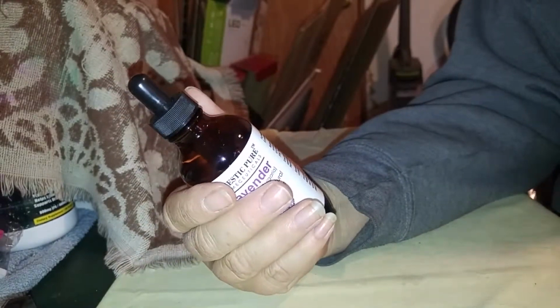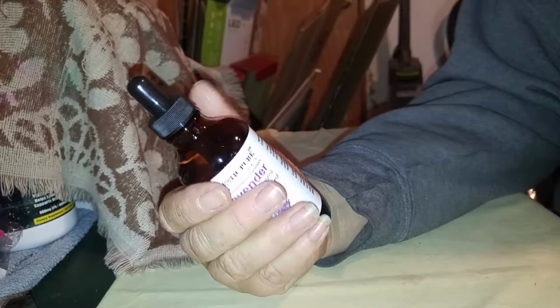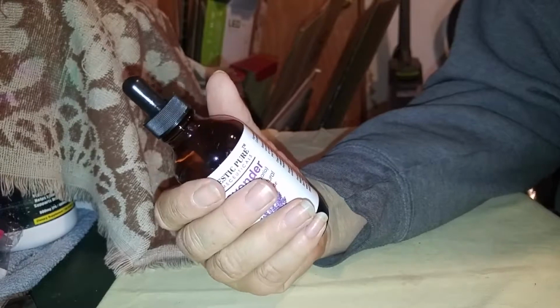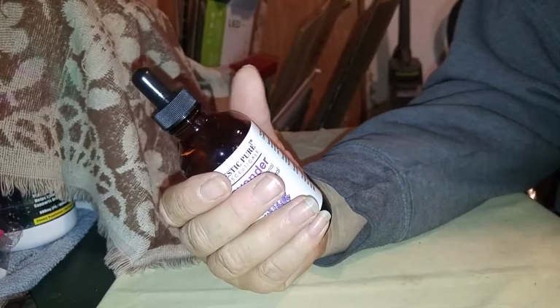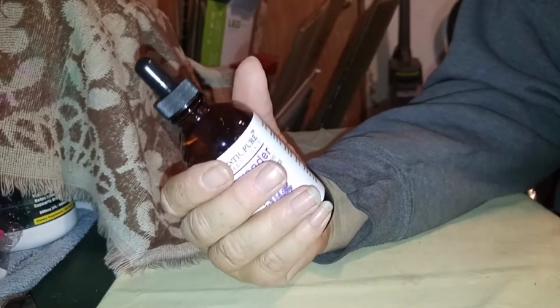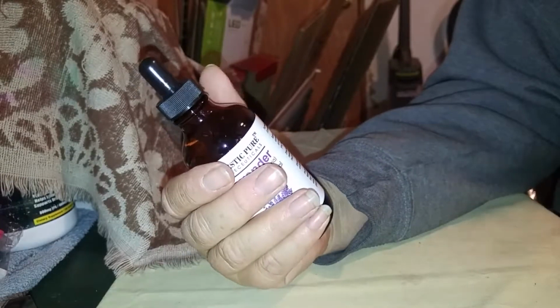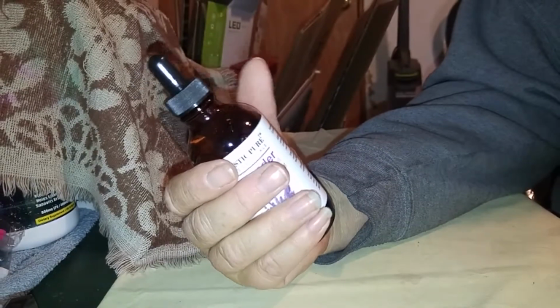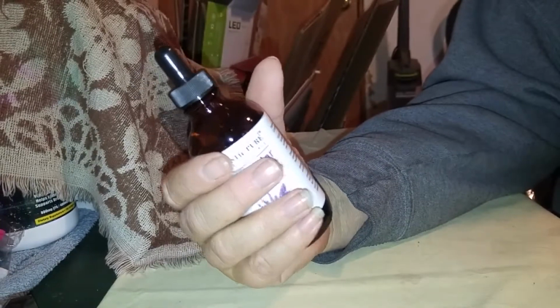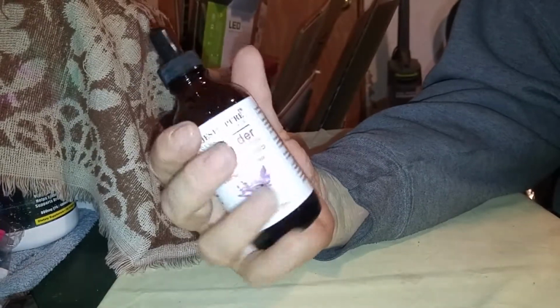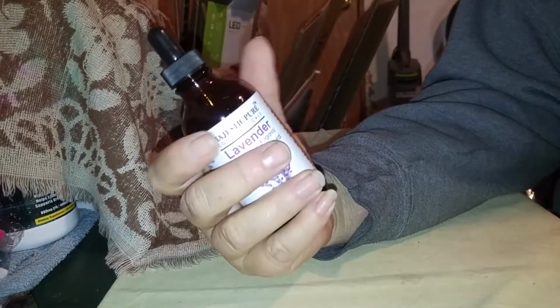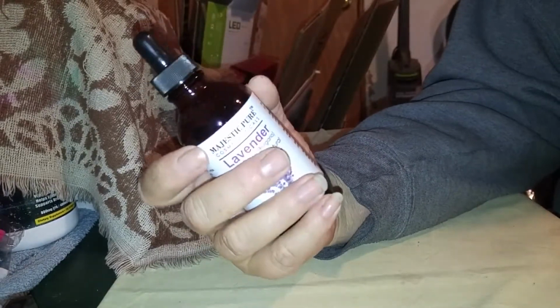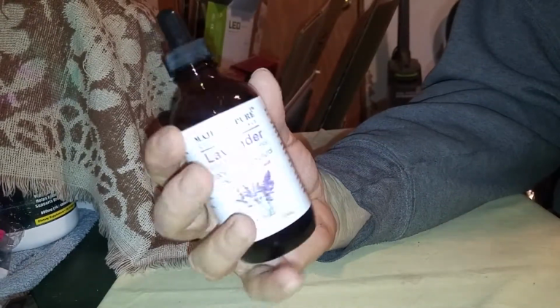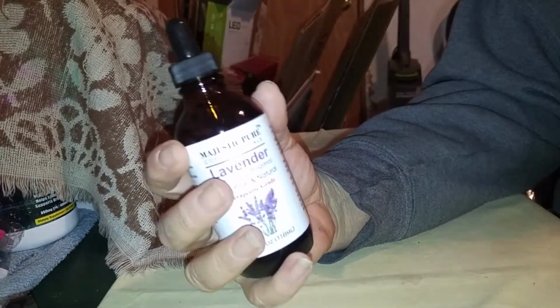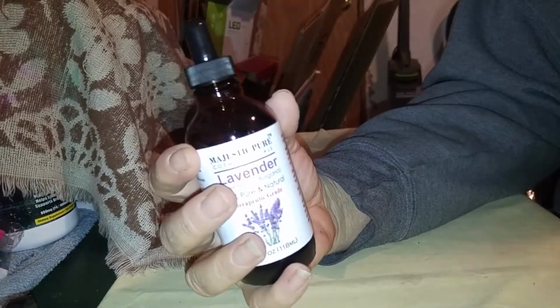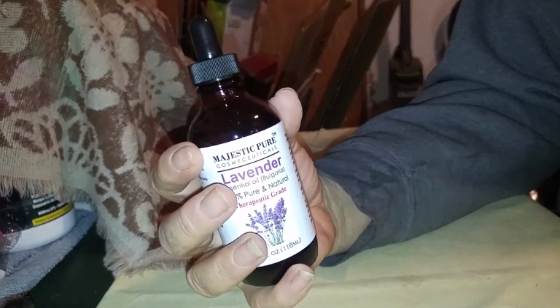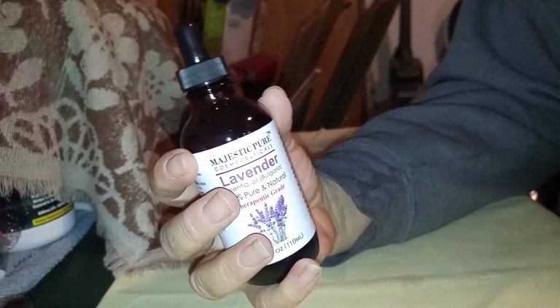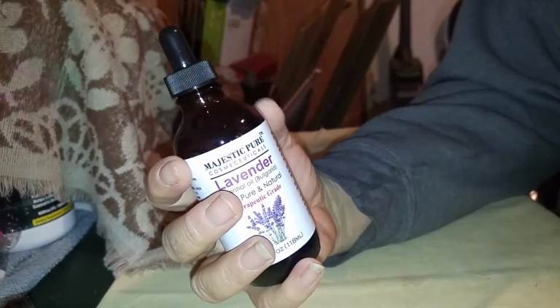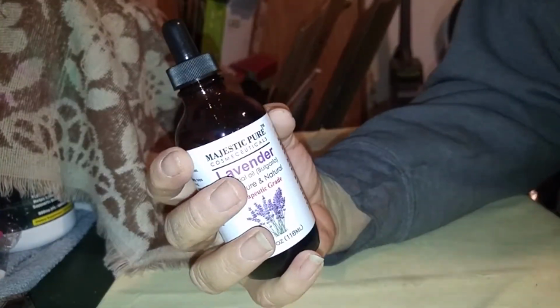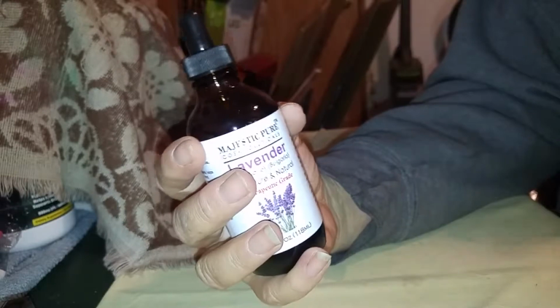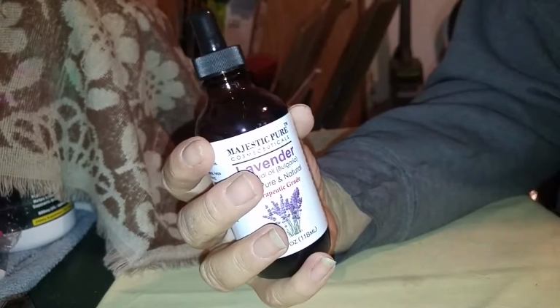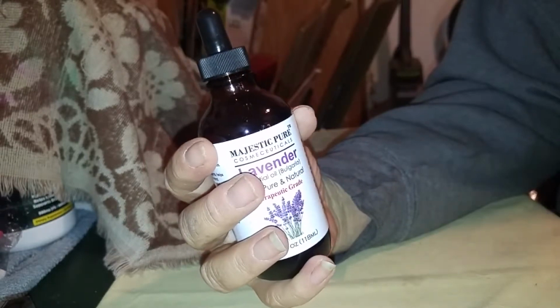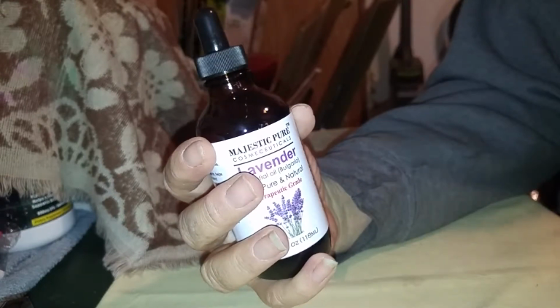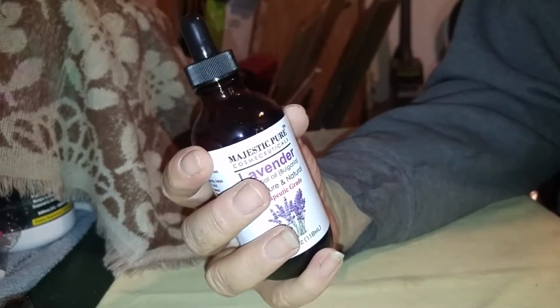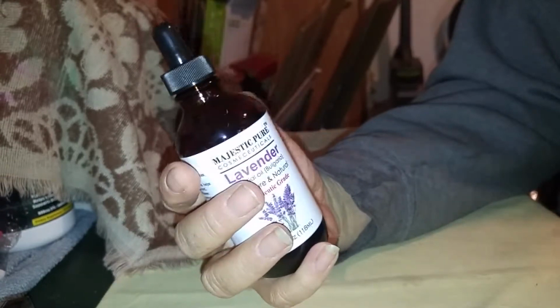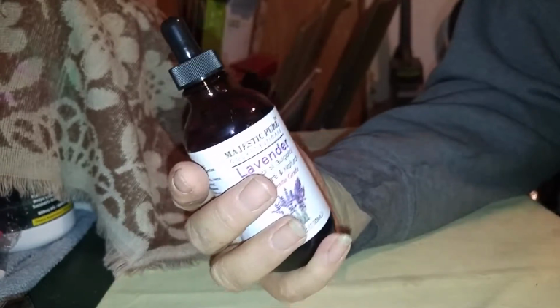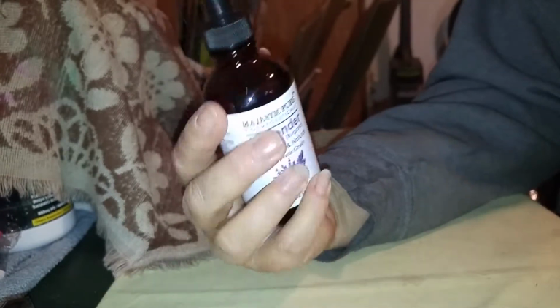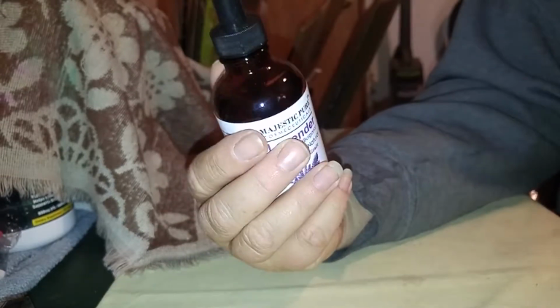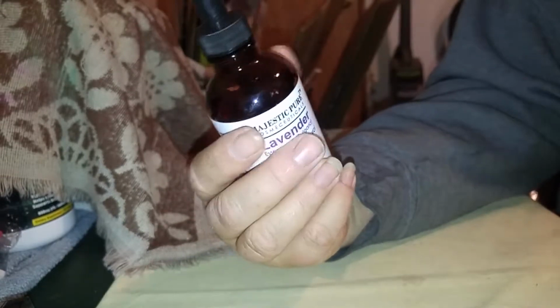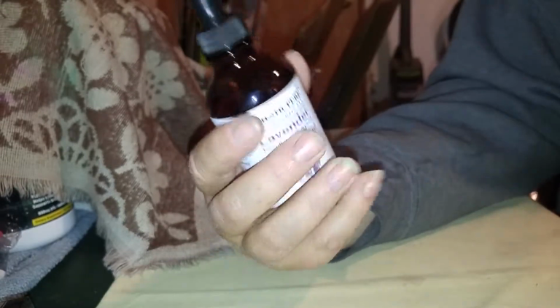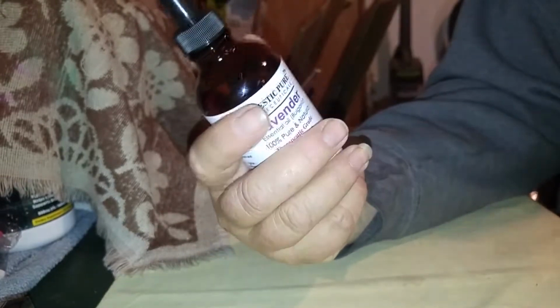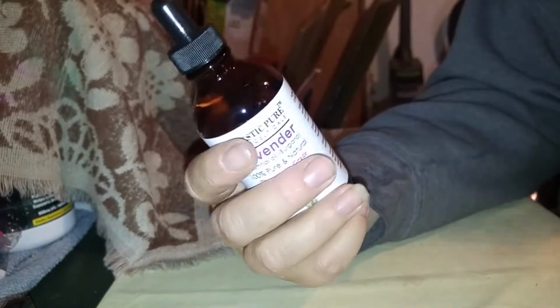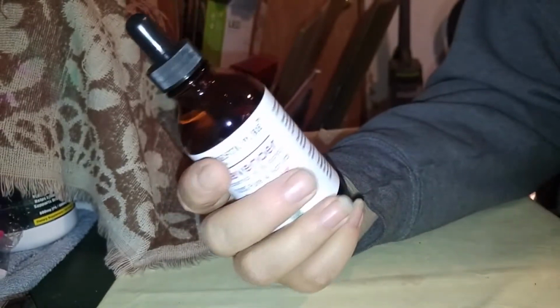Majestic Pure has an awesome aroma. They're pure and natural and they smell so wonderful.